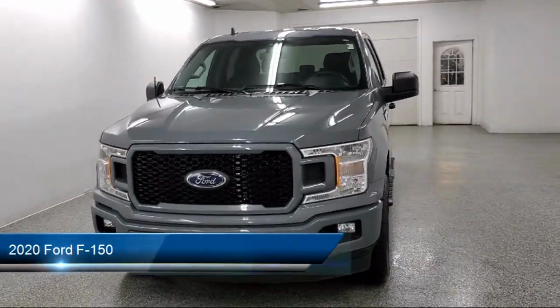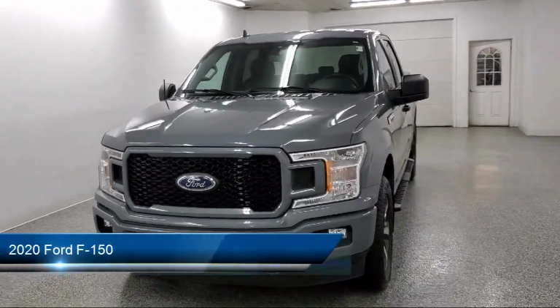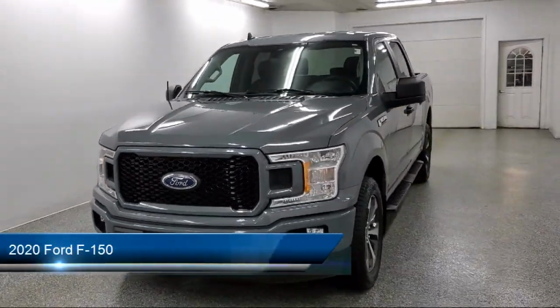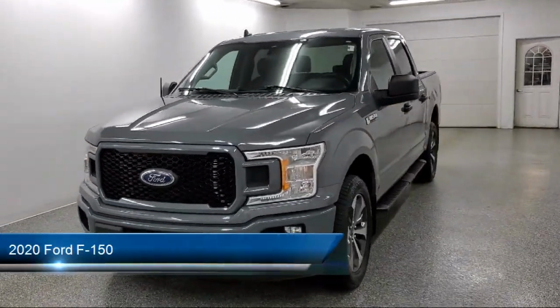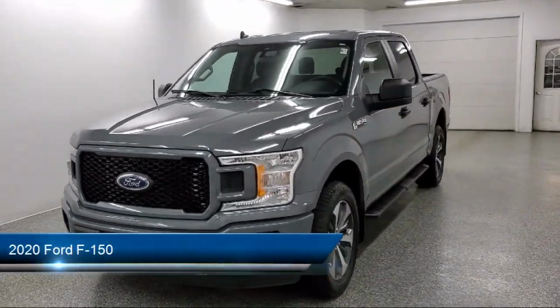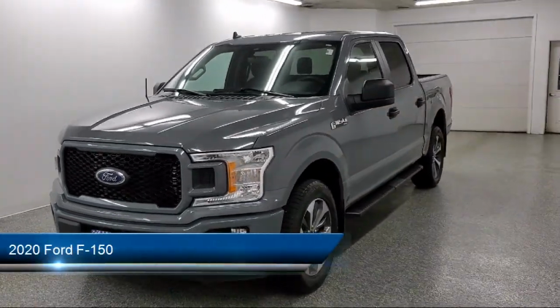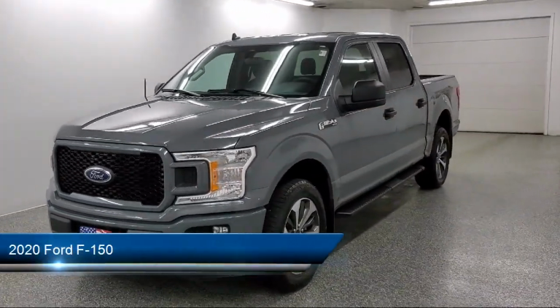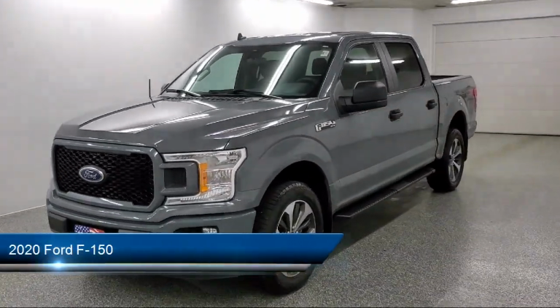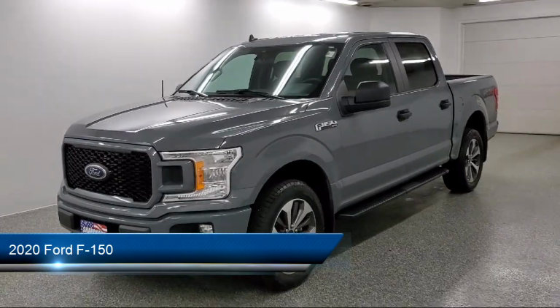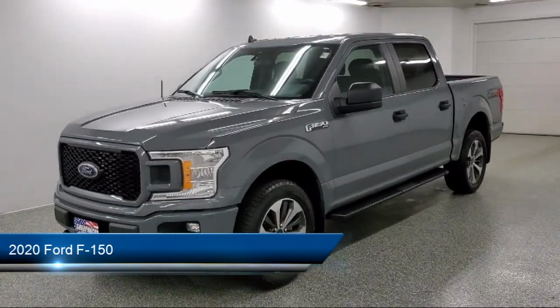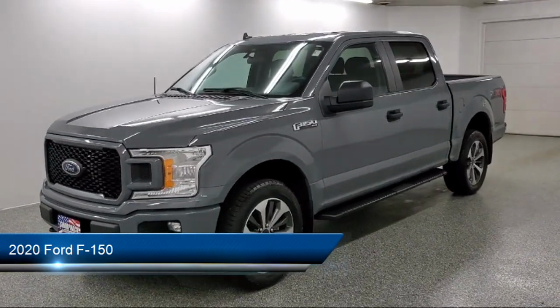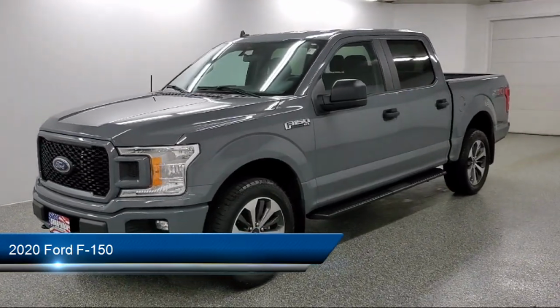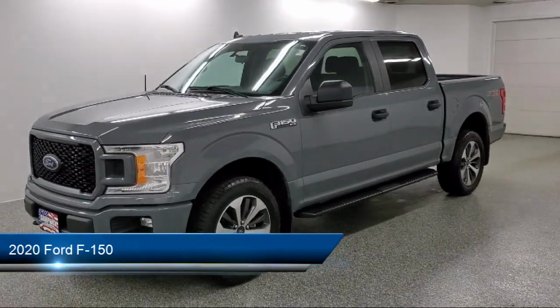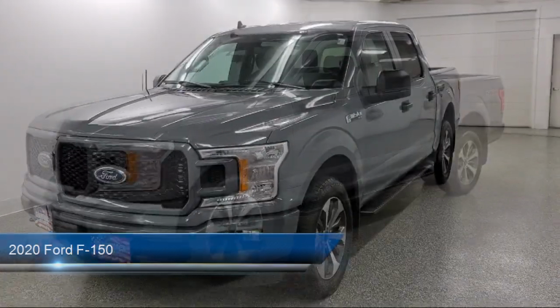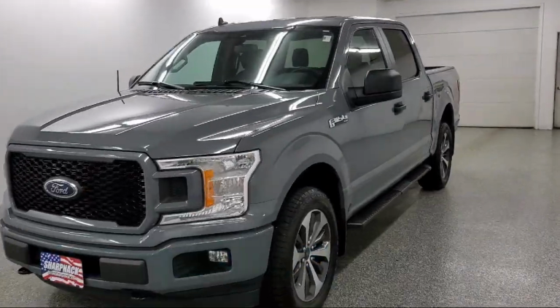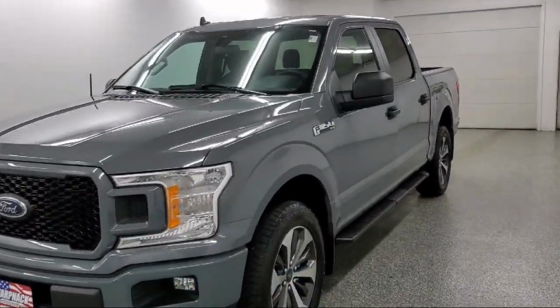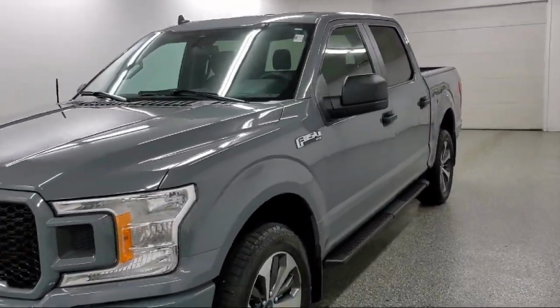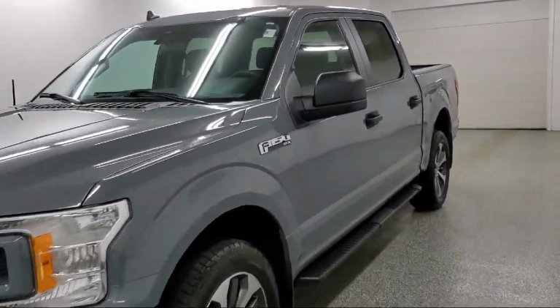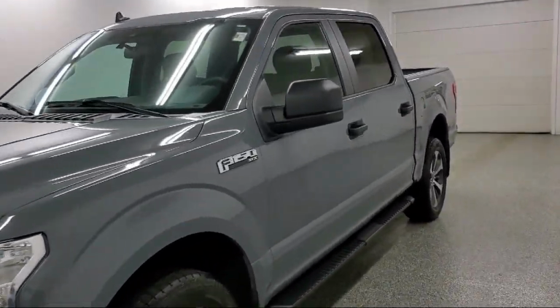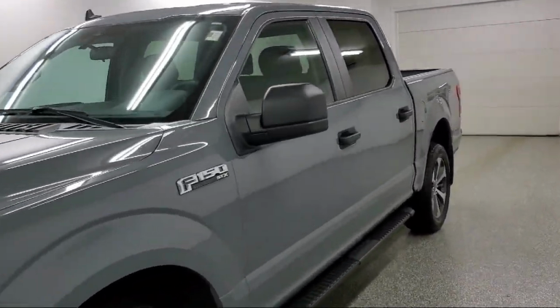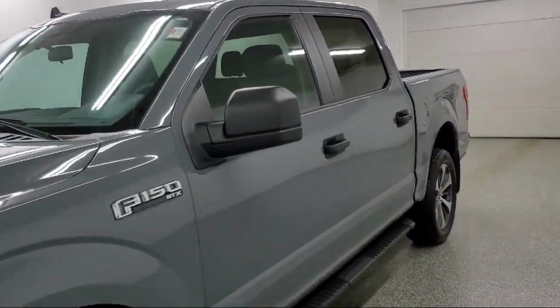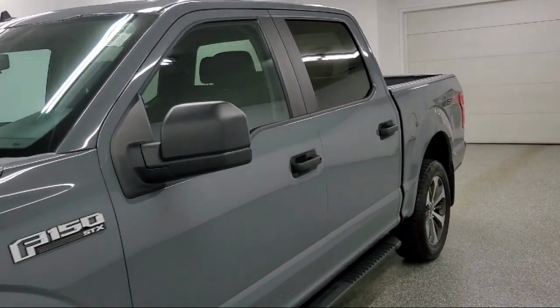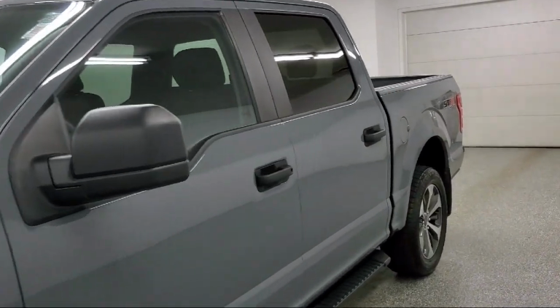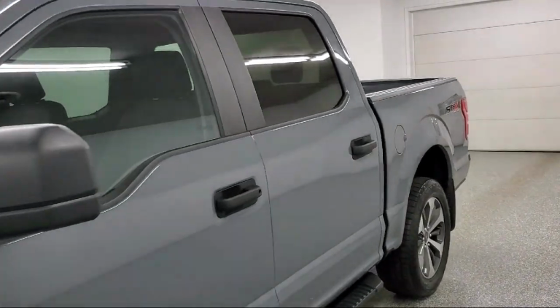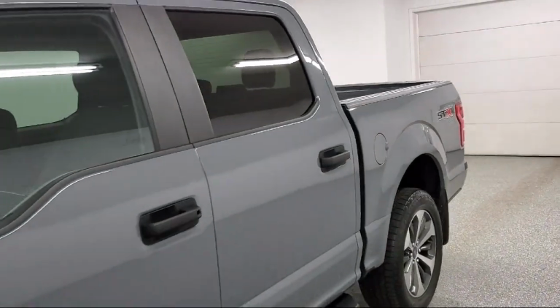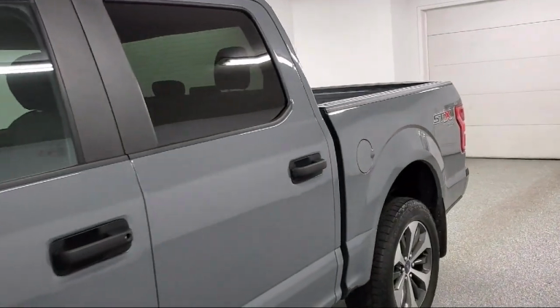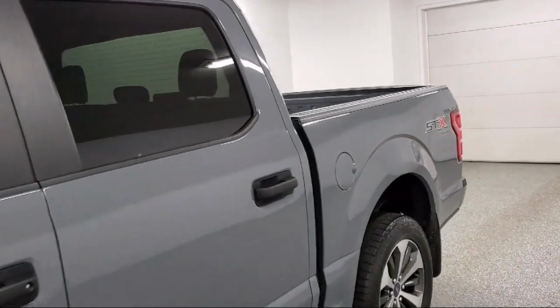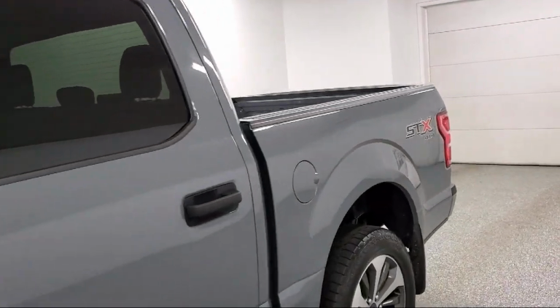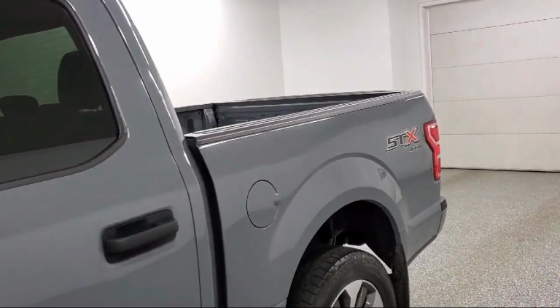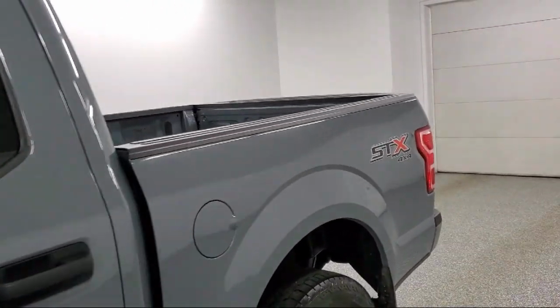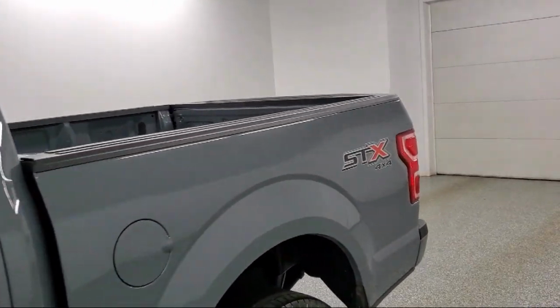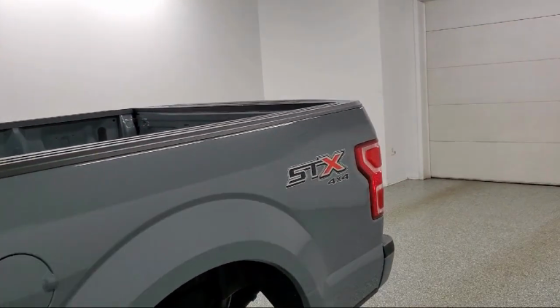It comes equipped with Ford Co-Pilot 360 Assist, Dynamic Hitch Assist Backup Camera, Air Conditioning, Advanced Track Electronic Stability Control, and a 500-pound payload package.